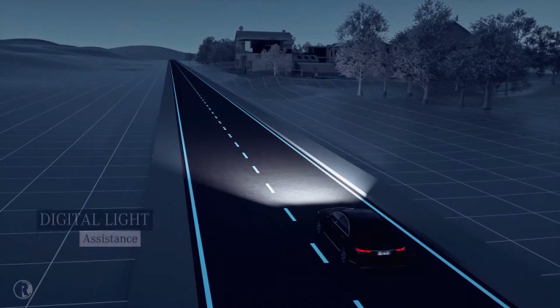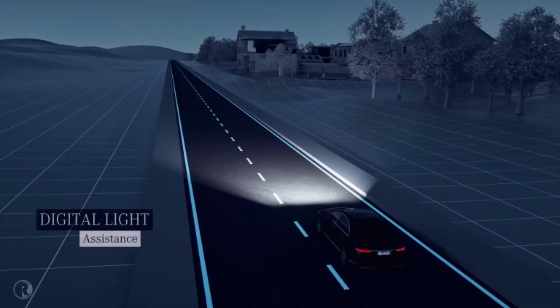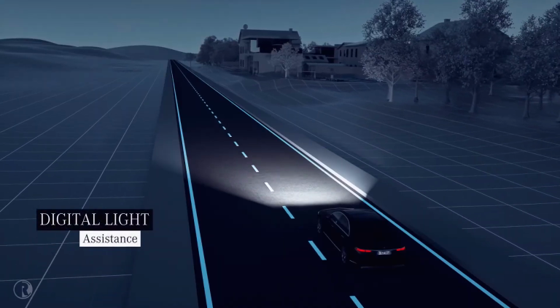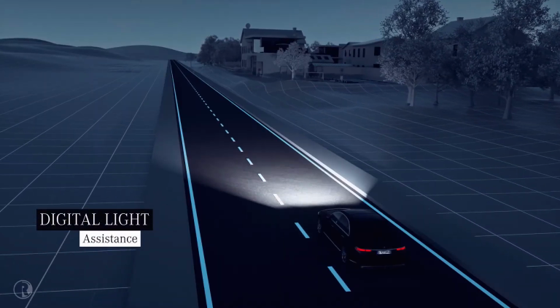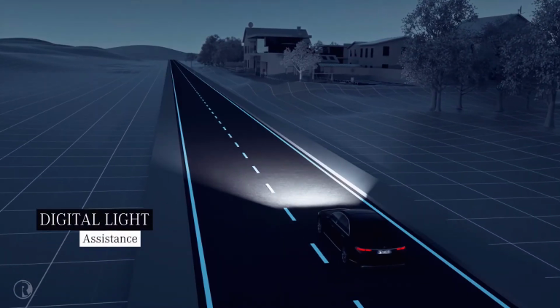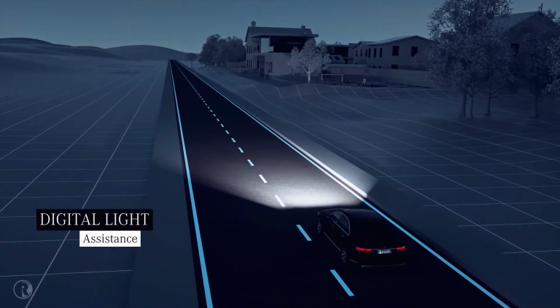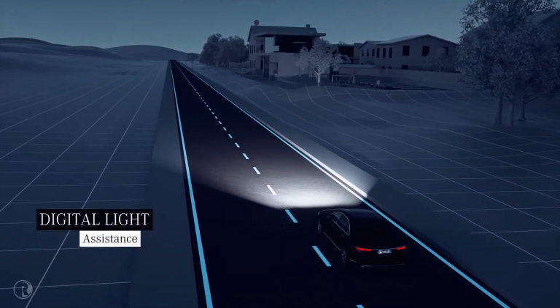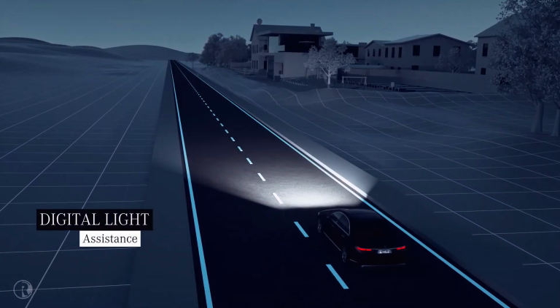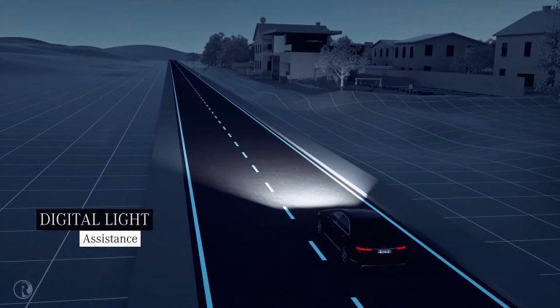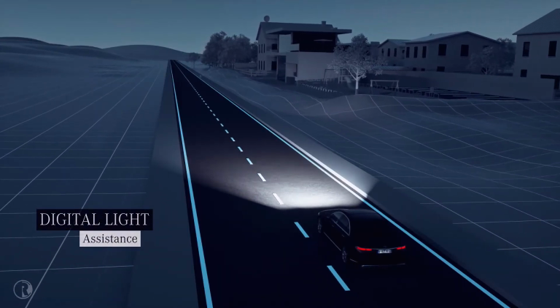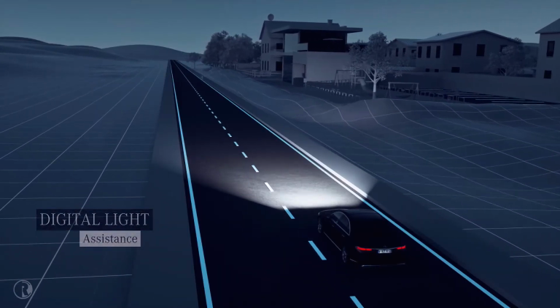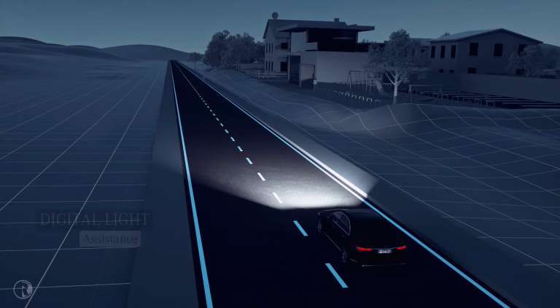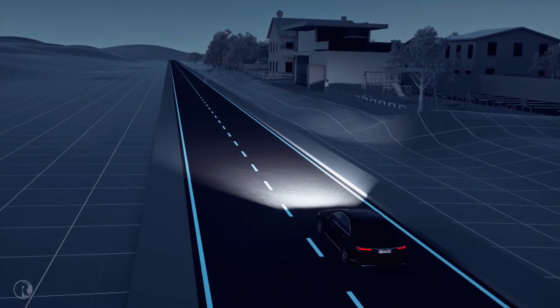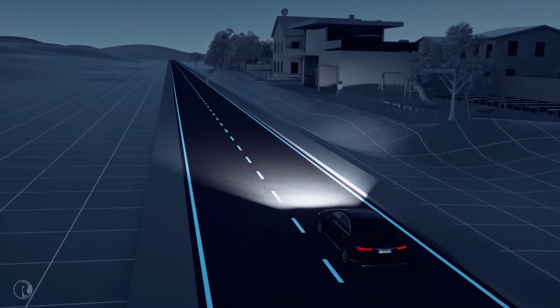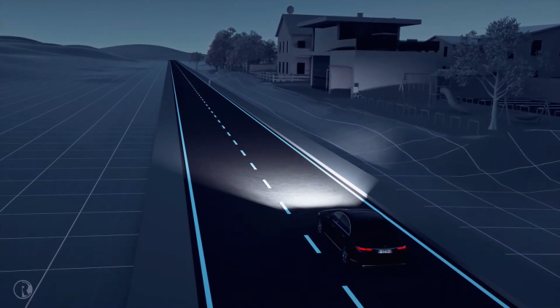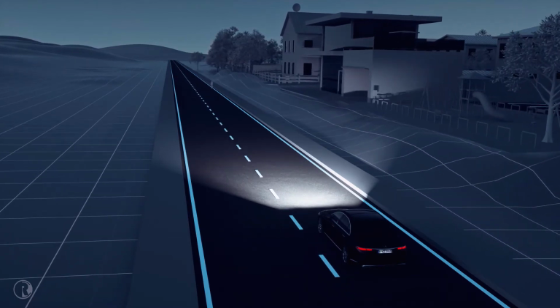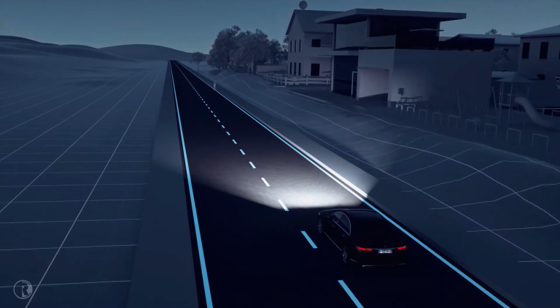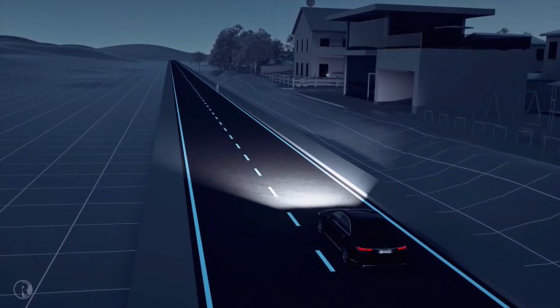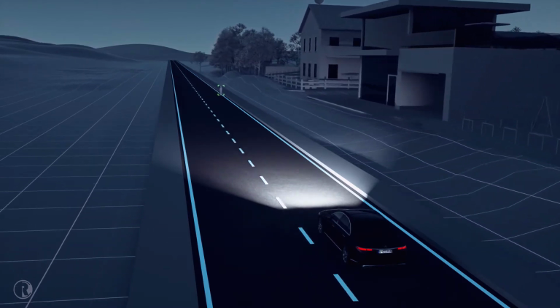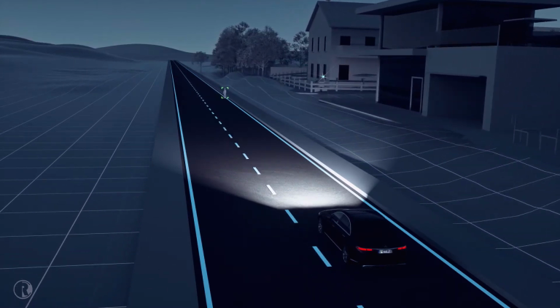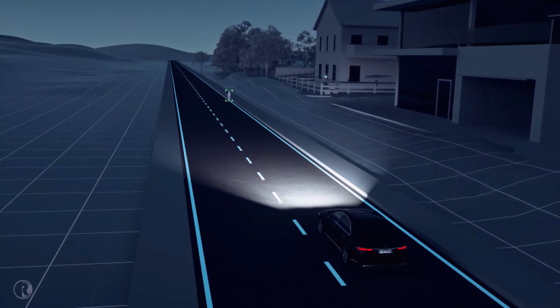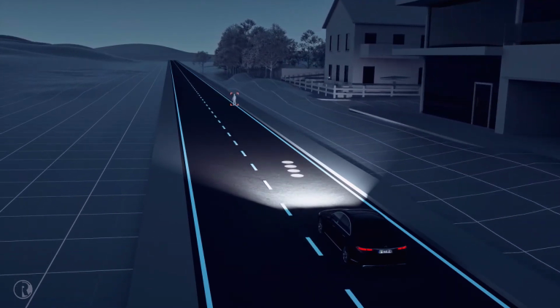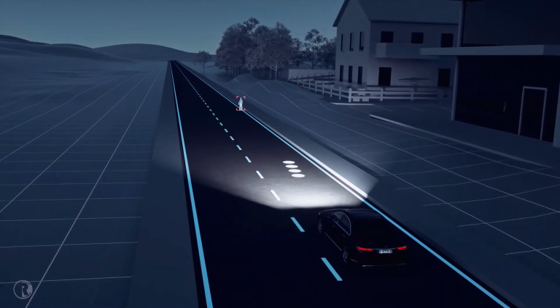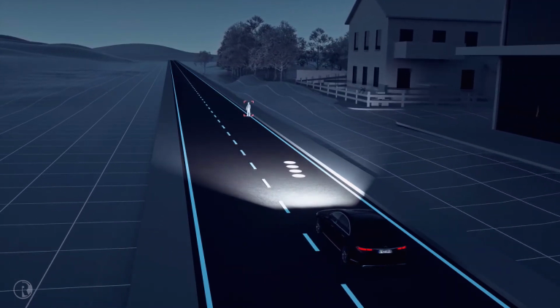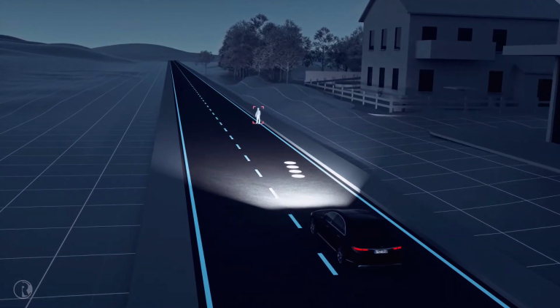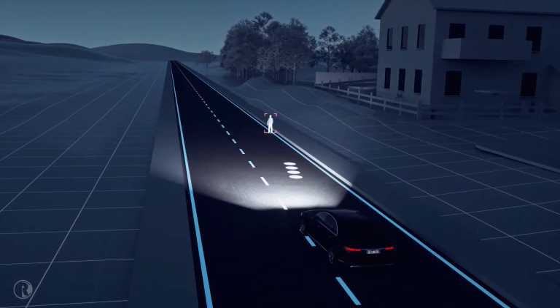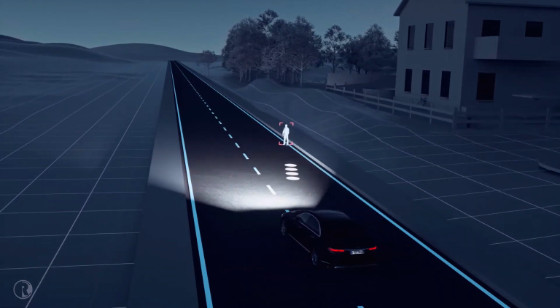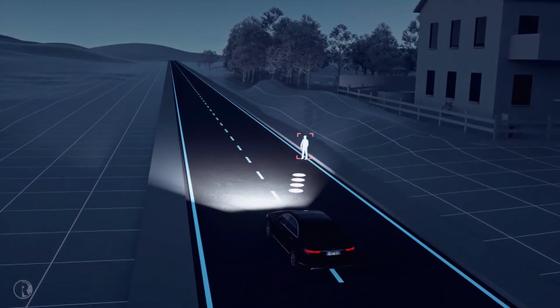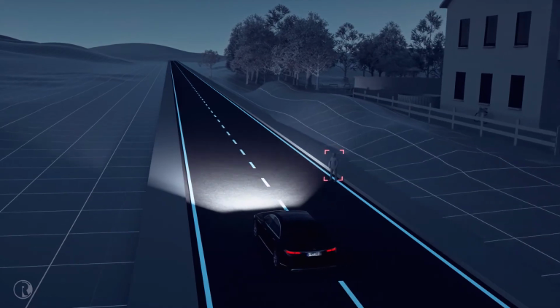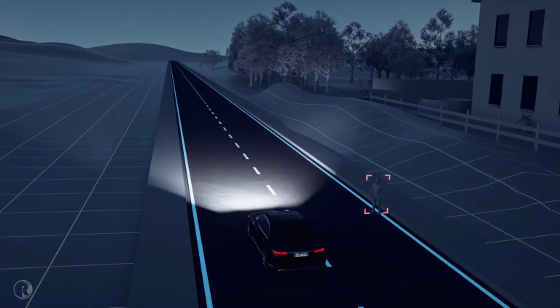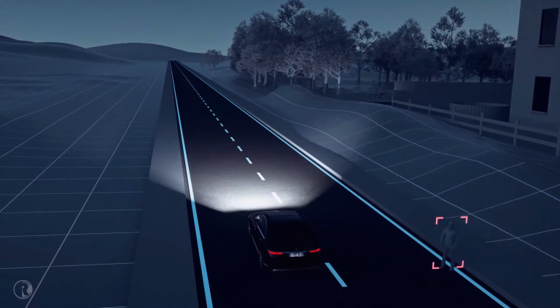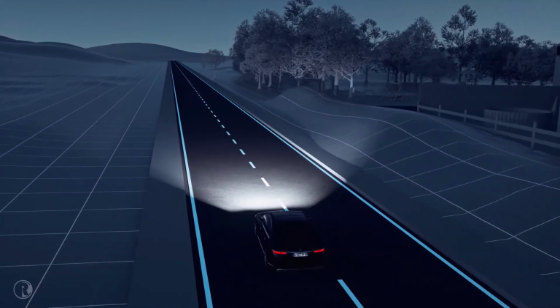Pedestrians in the road can be very difficult to see, especially at night. If the system detects a person in the road, Digital Light emits a marker light to indicate their position.